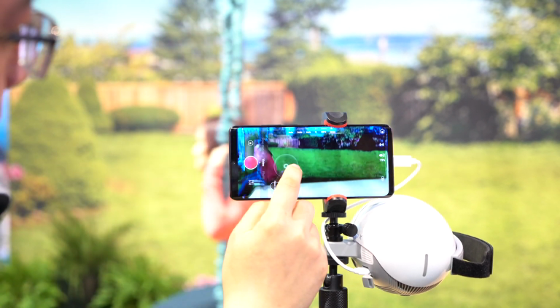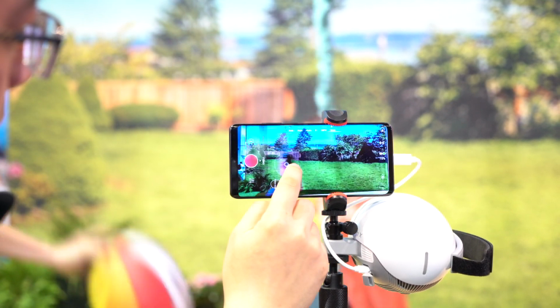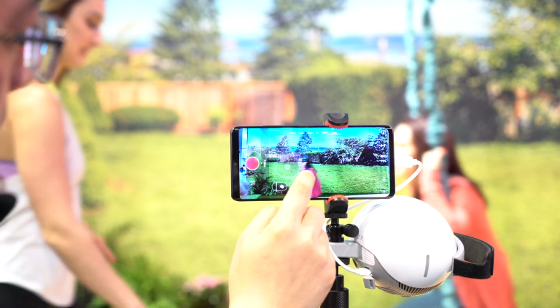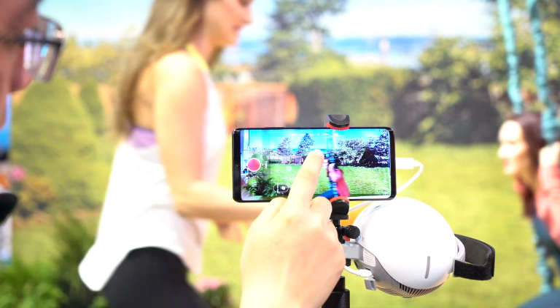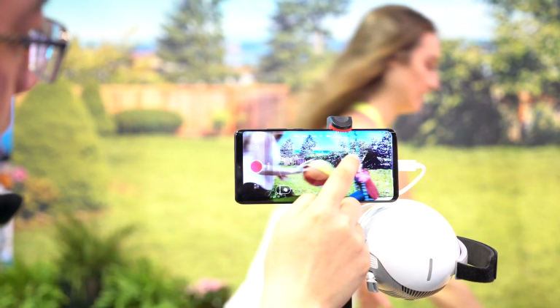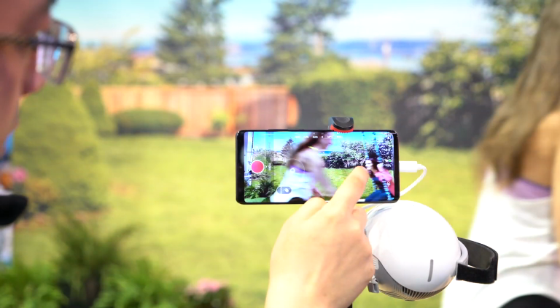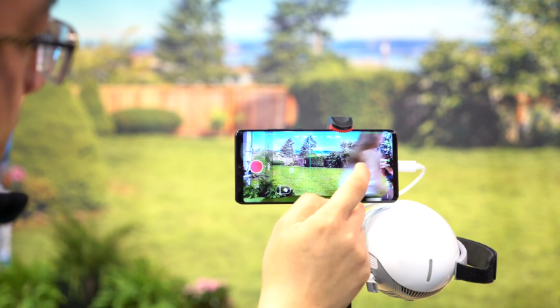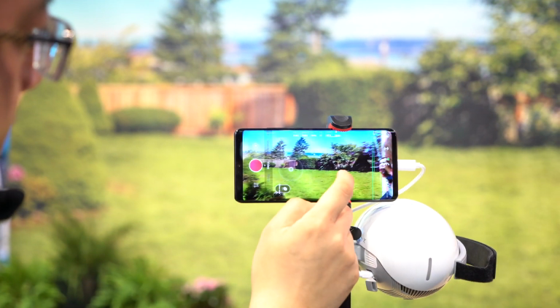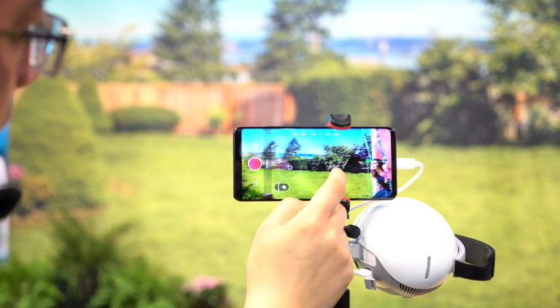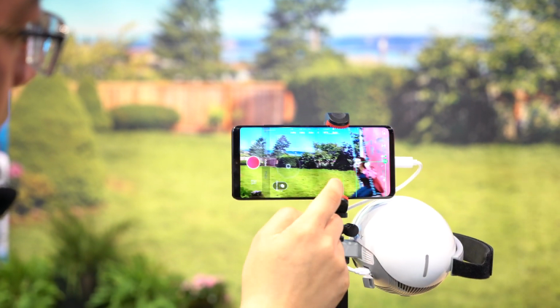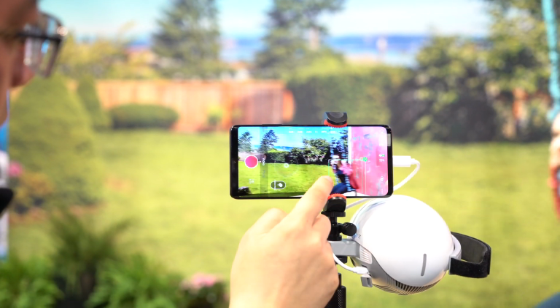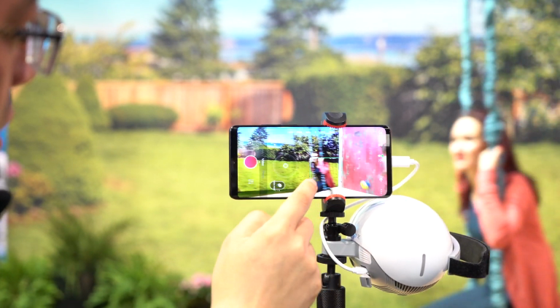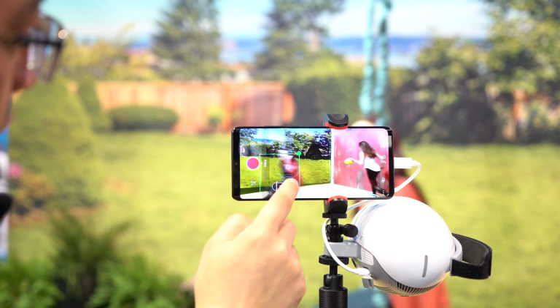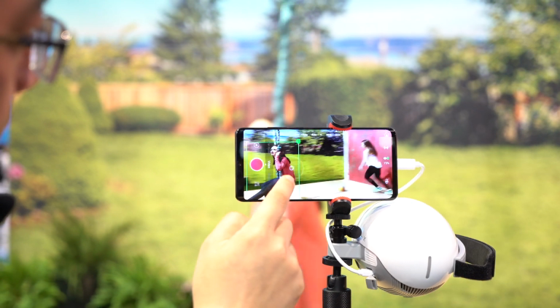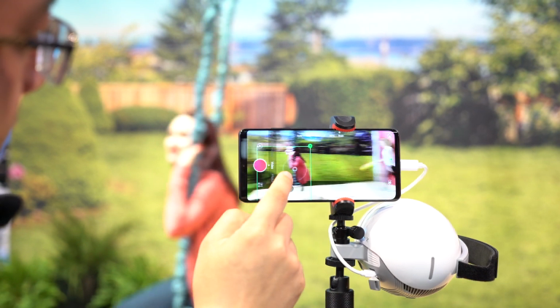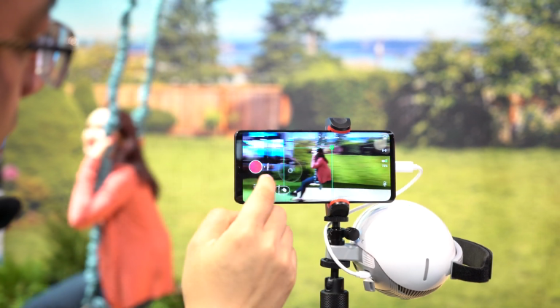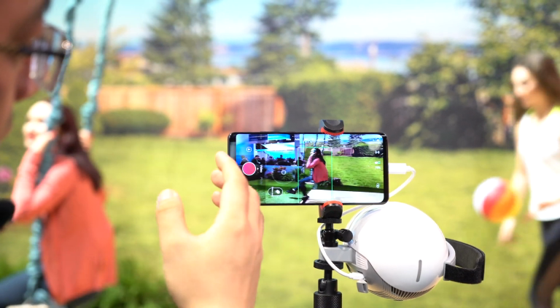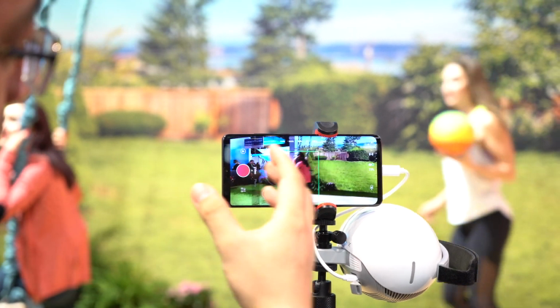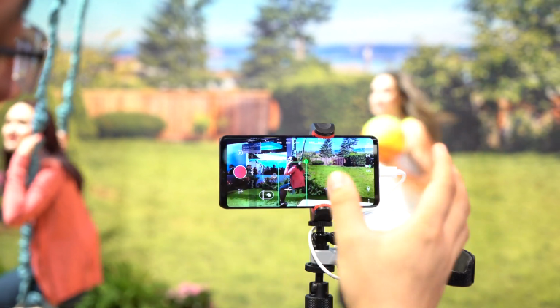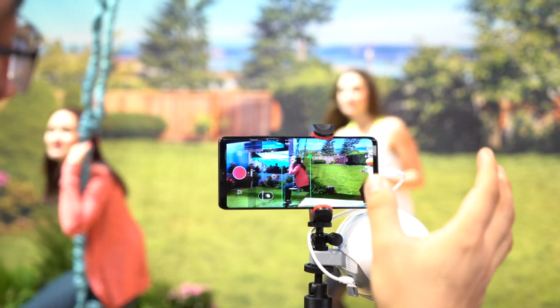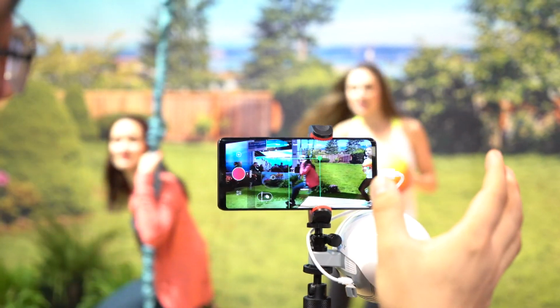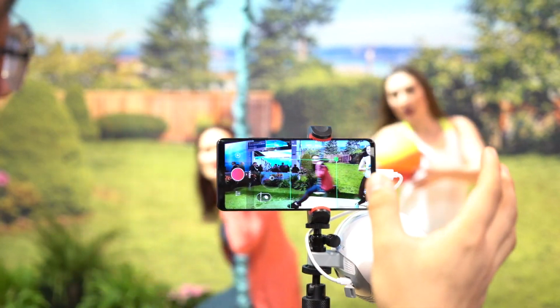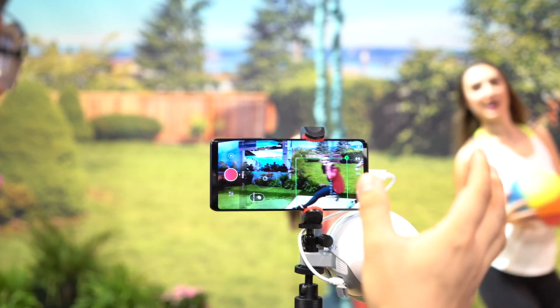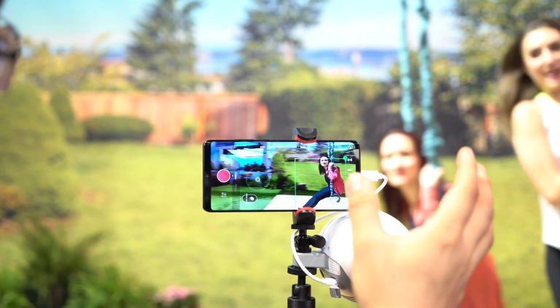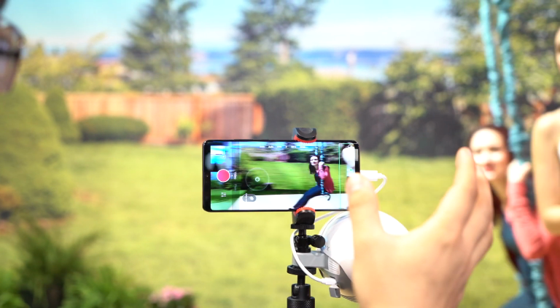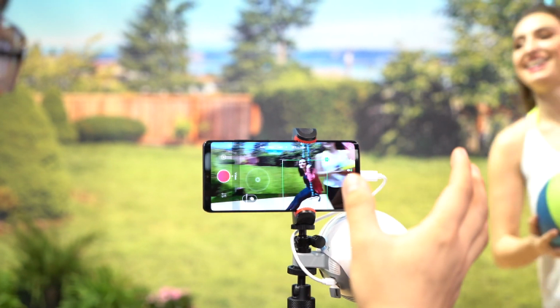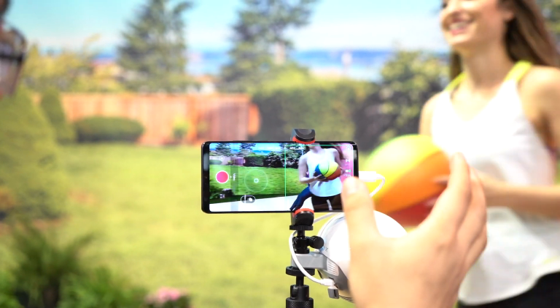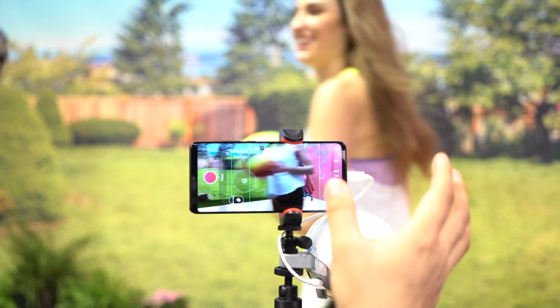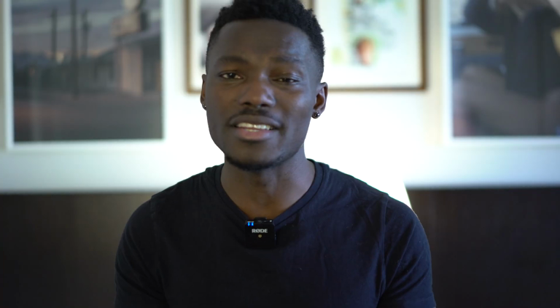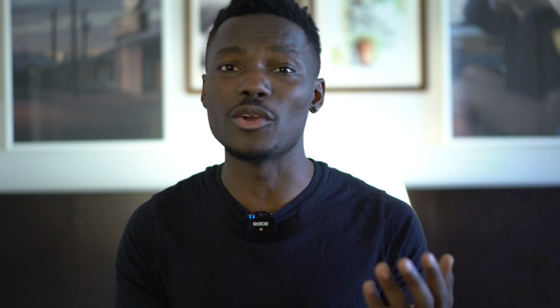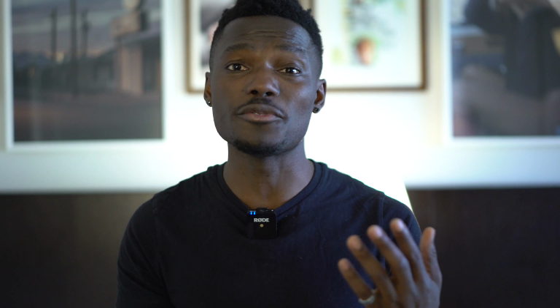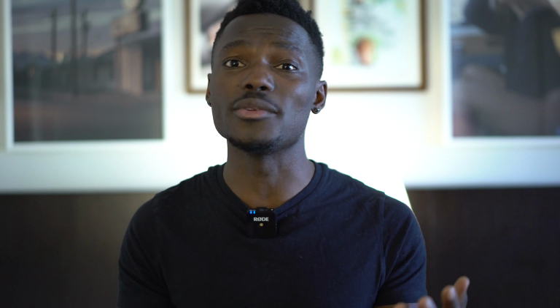This can shoot 4K at 60 frames per second. You can fly it for 30 minutes, and if you're using it as a camcorder it will run for around three and a half hours, as they've quoted.